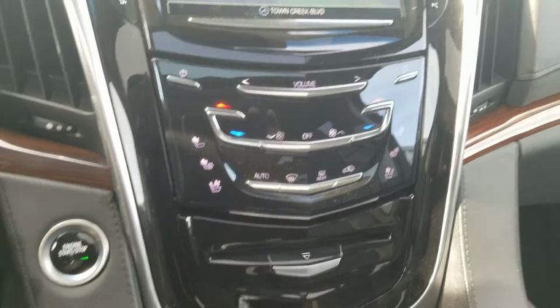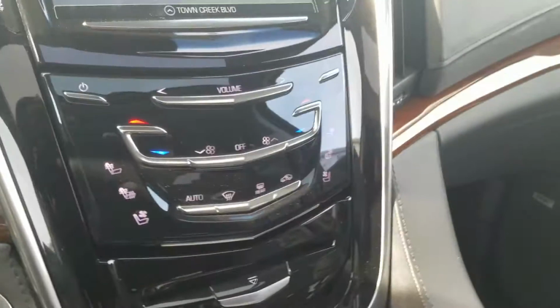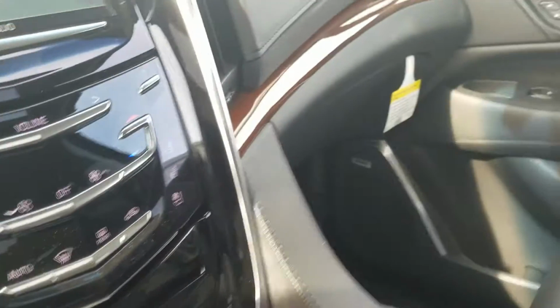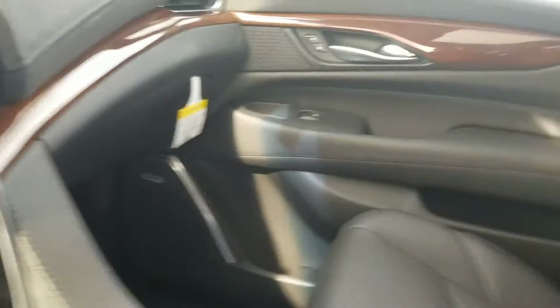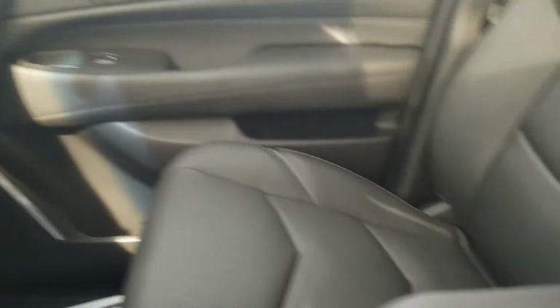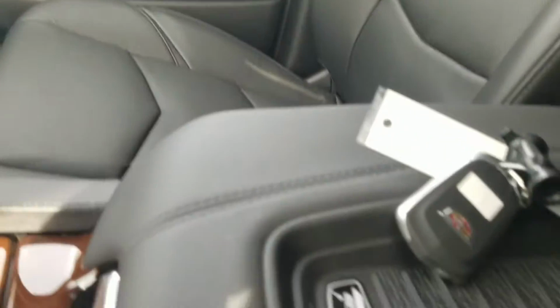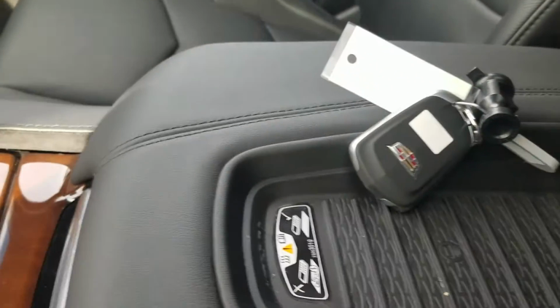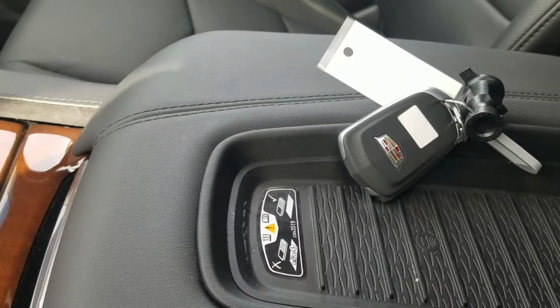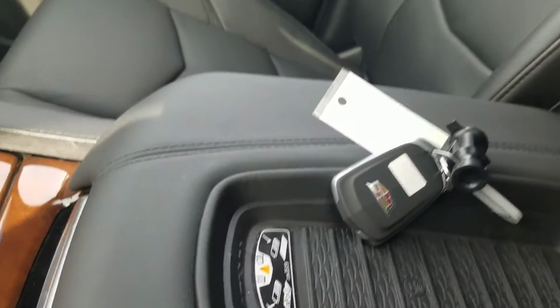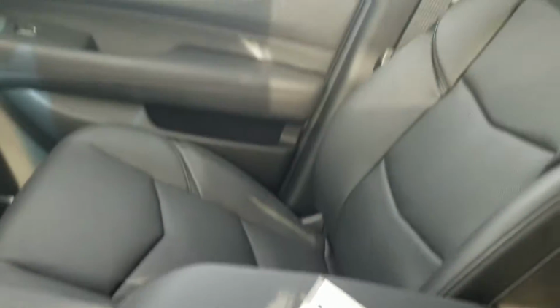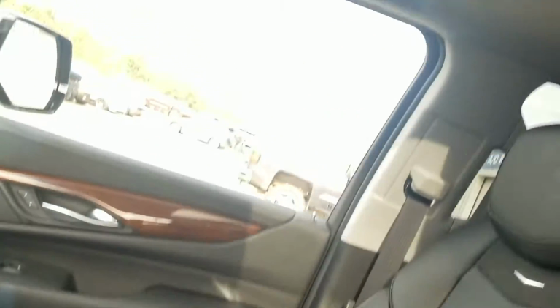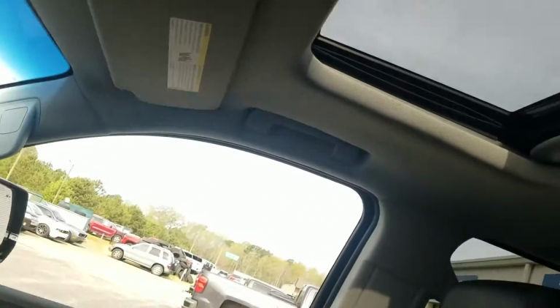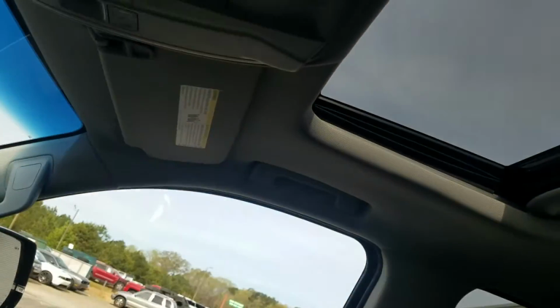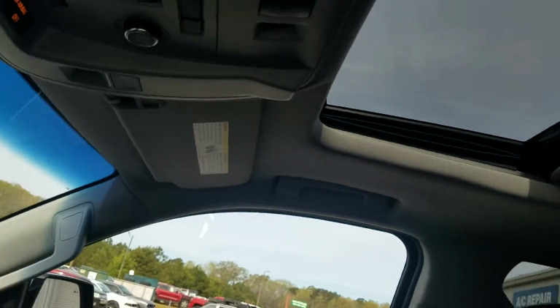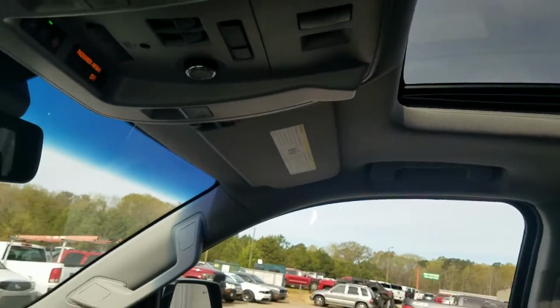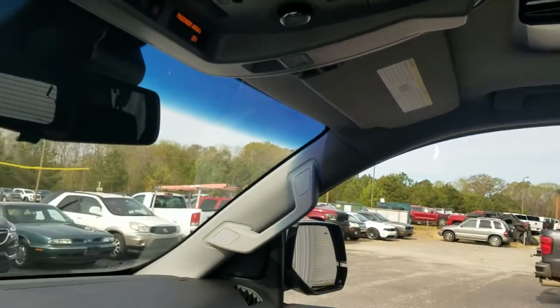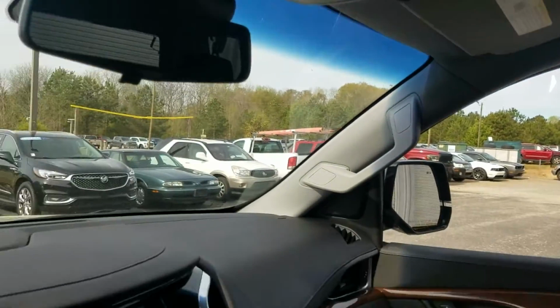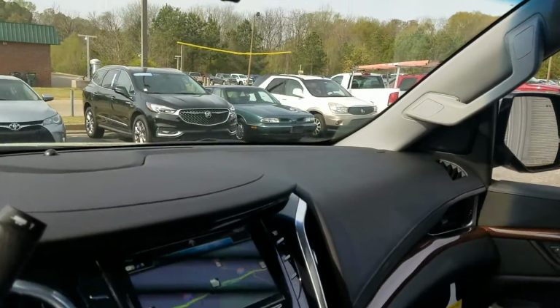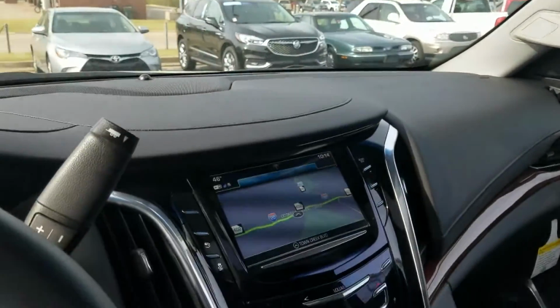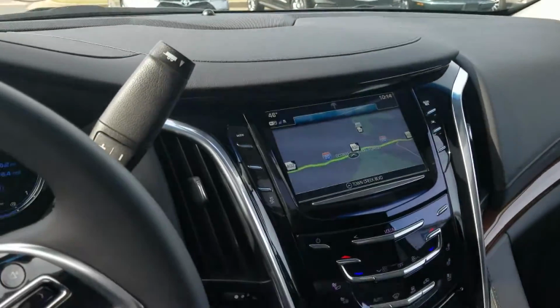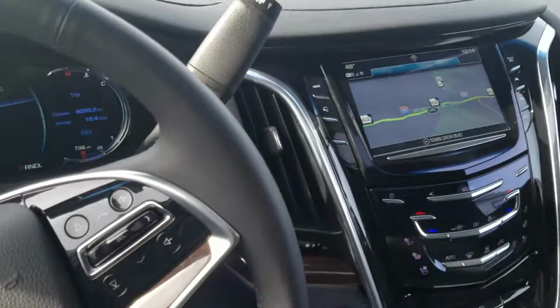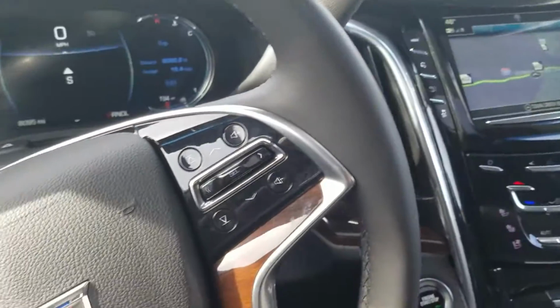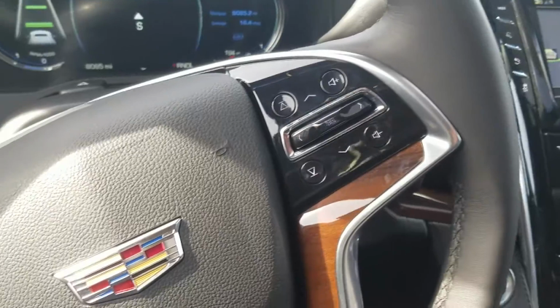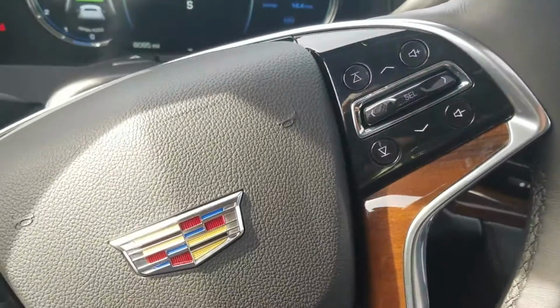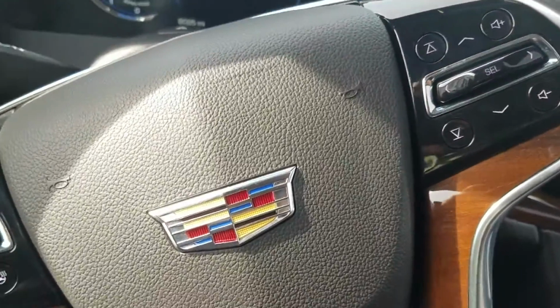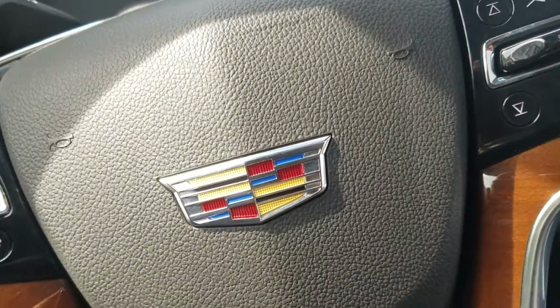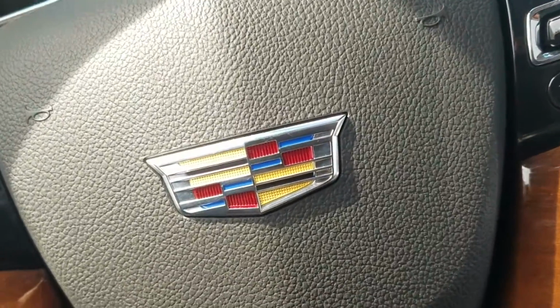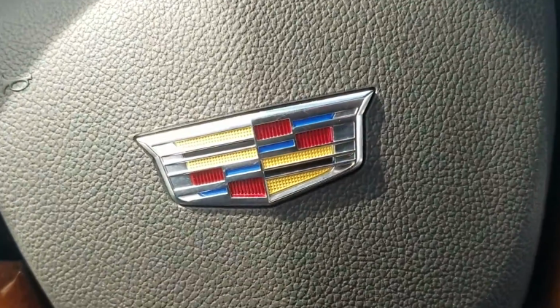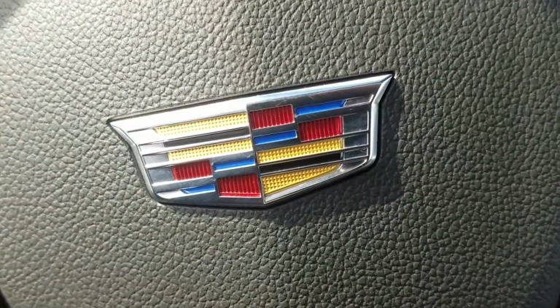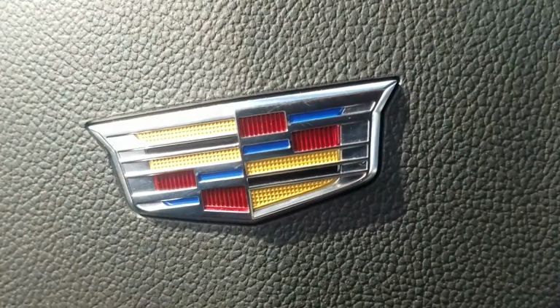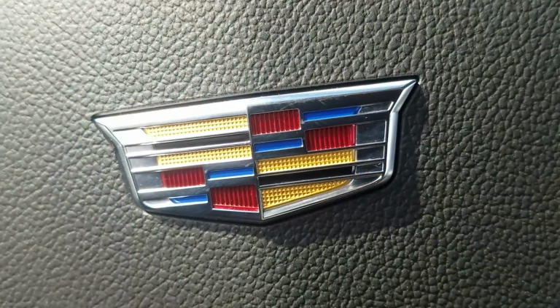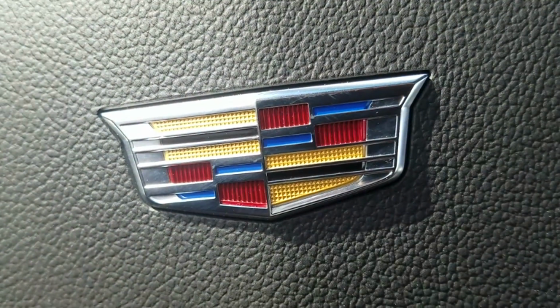It does also feature the wireless charging port. So come on down and check it out. Once again, this is Fabian here with Chimabird Chevrolet featuring the 2018 Cadillac Escalade.